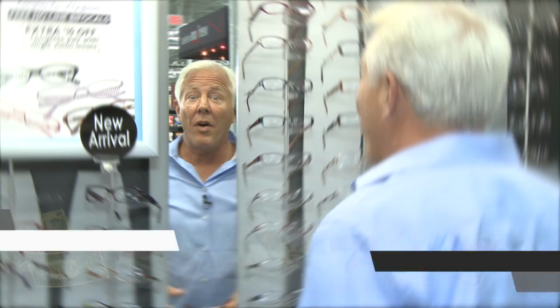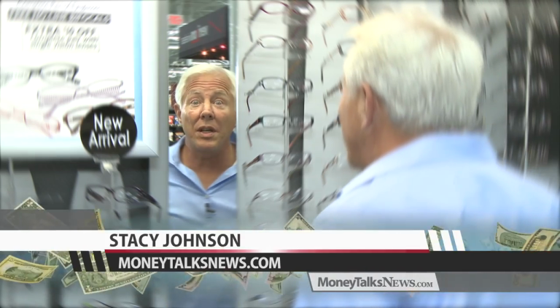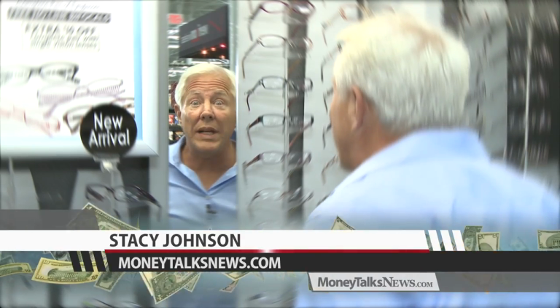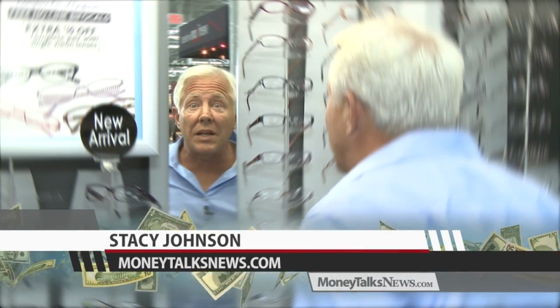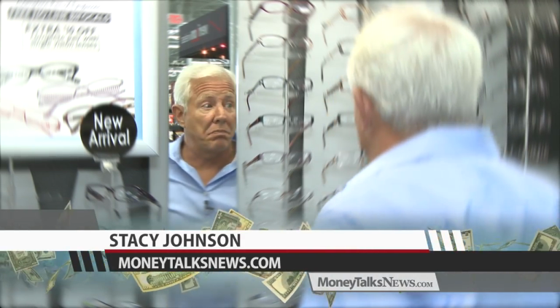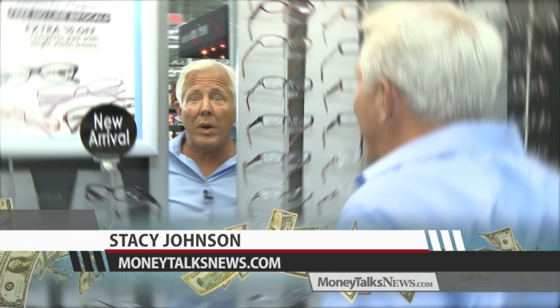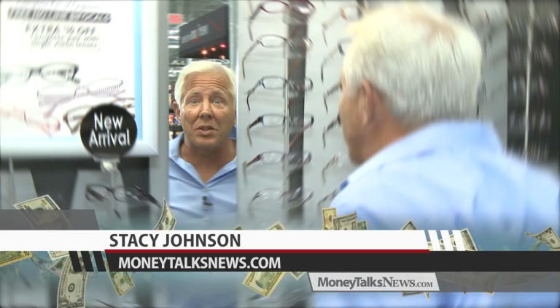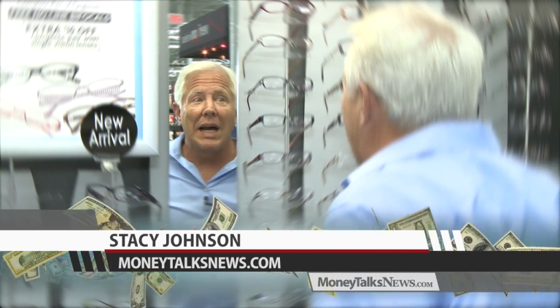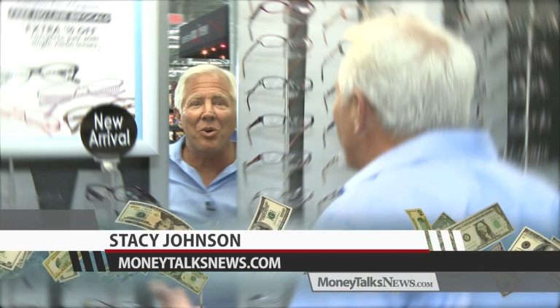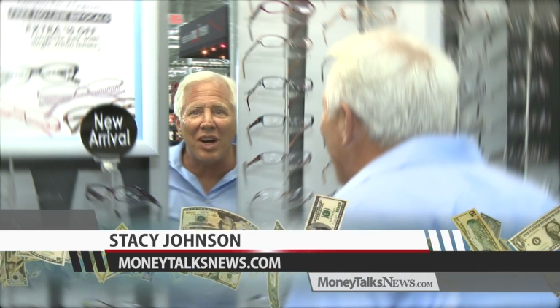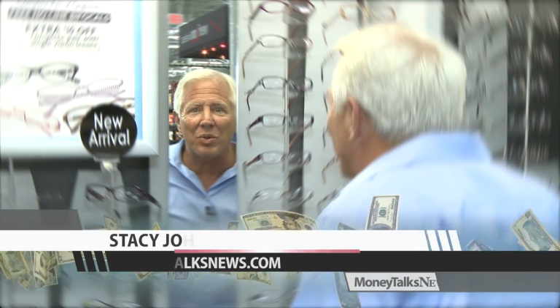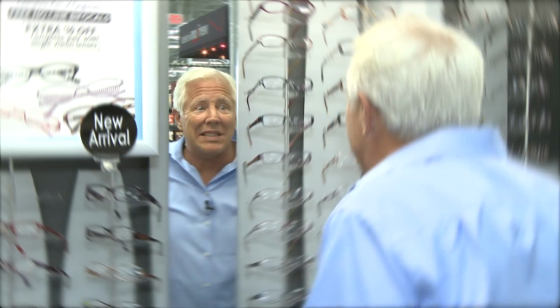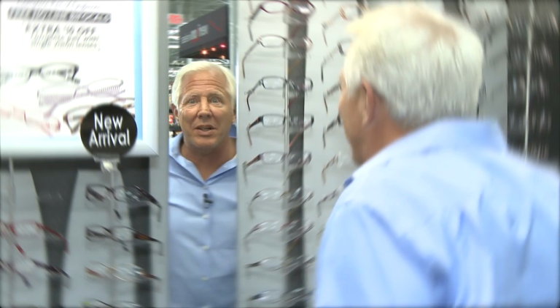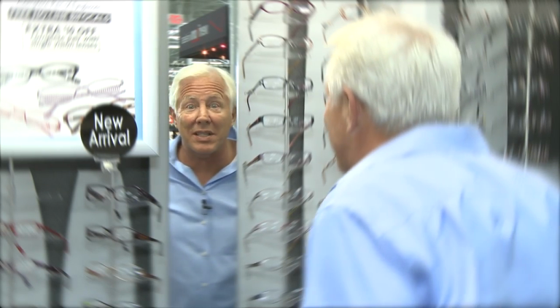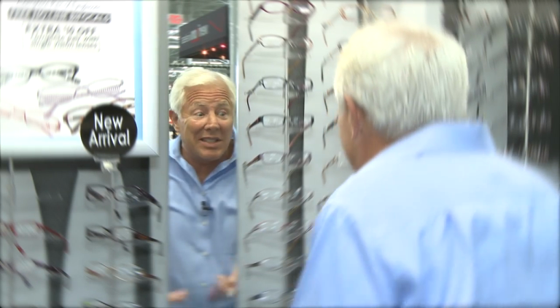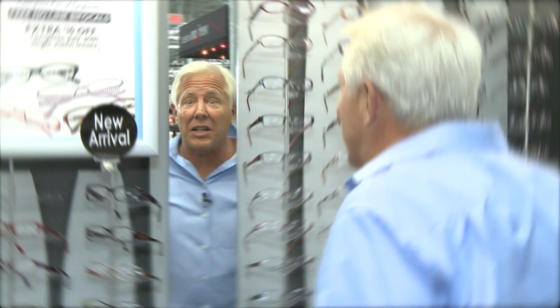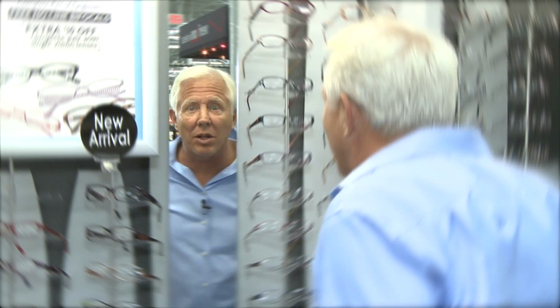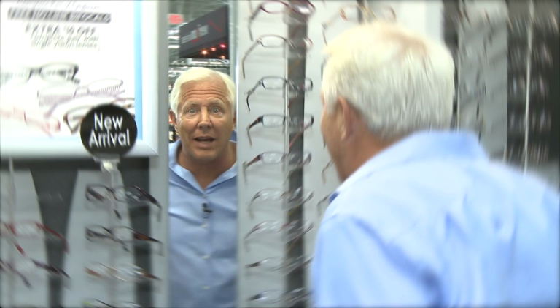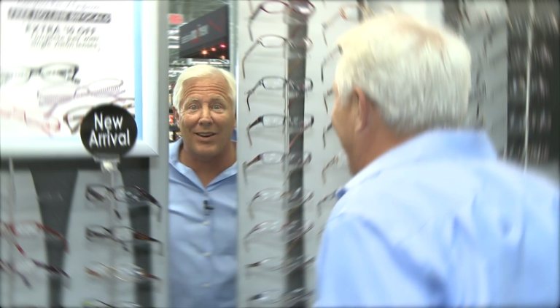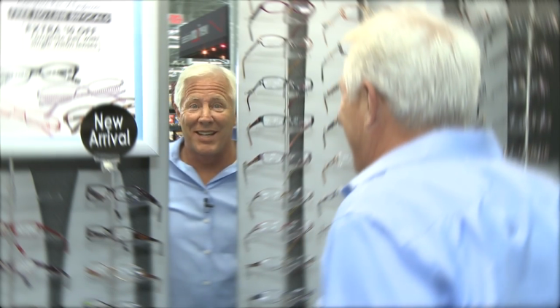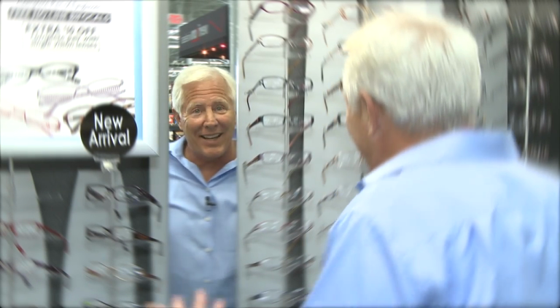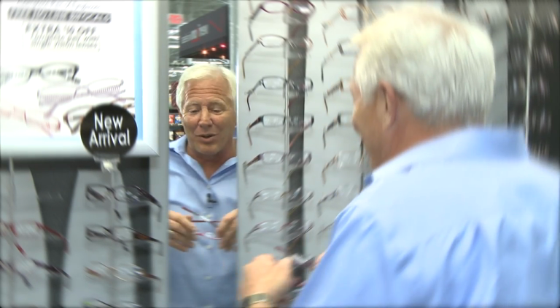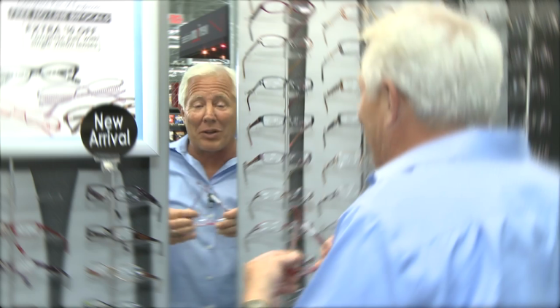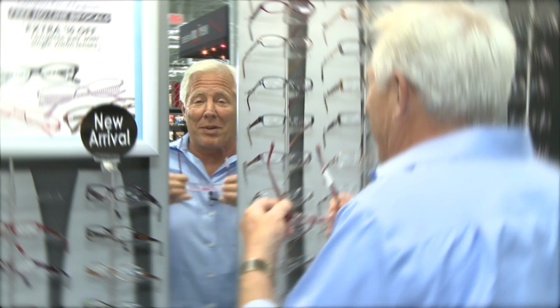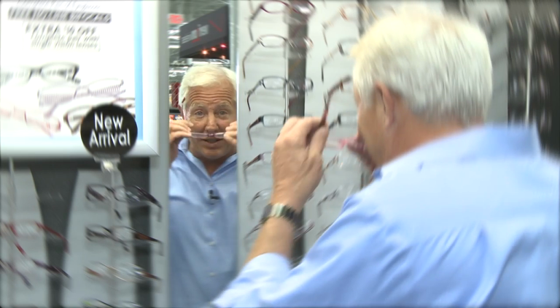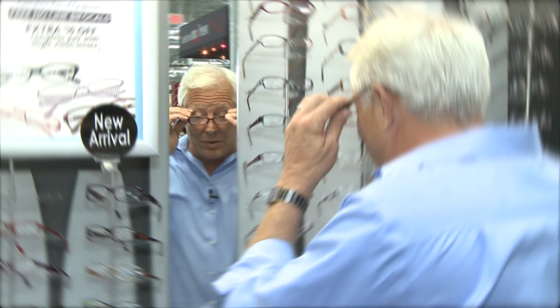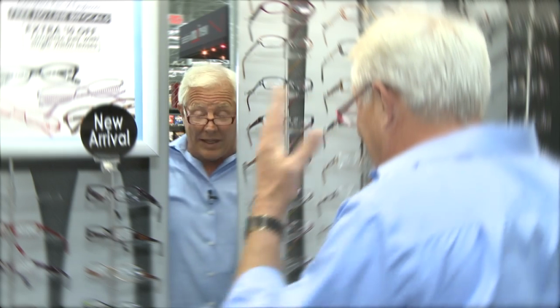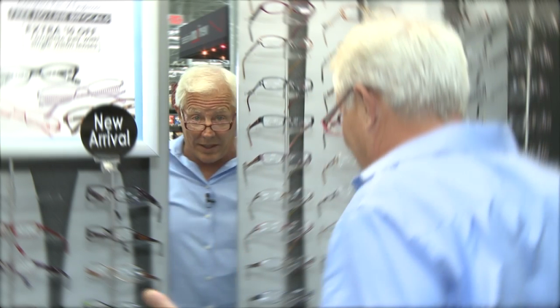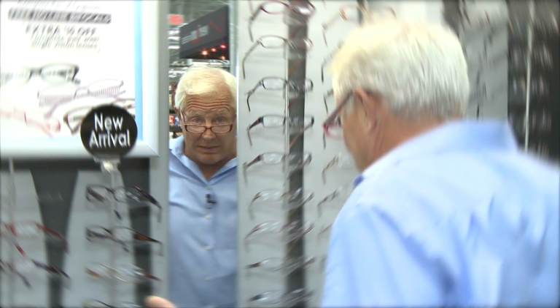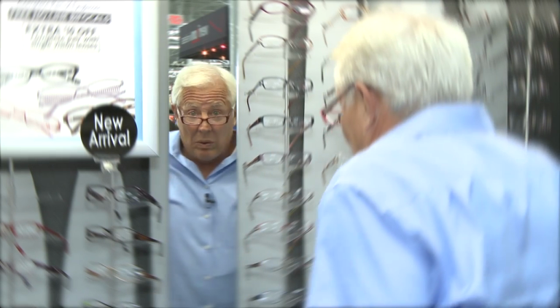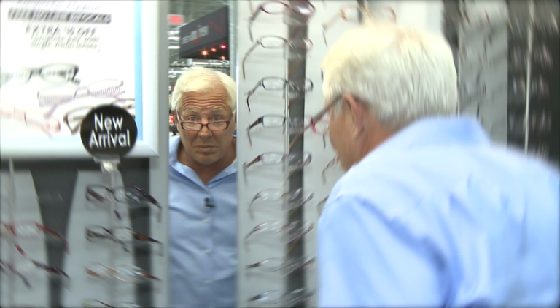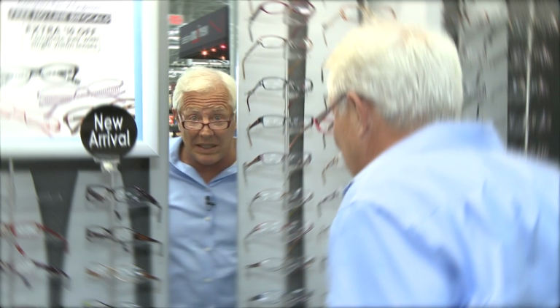If all you need is reading glasses, do what I do. I go to the dollar store and buy 10 pairs at a time, then stash them all over my house. They don't look great, but if all you need to do is read every now and then, what's the big deal?